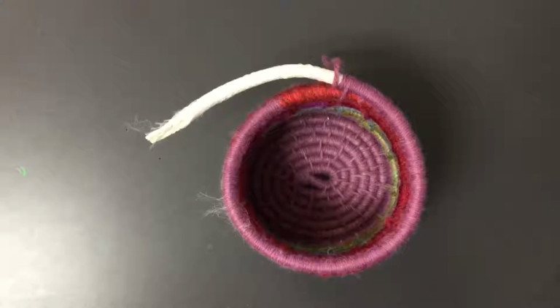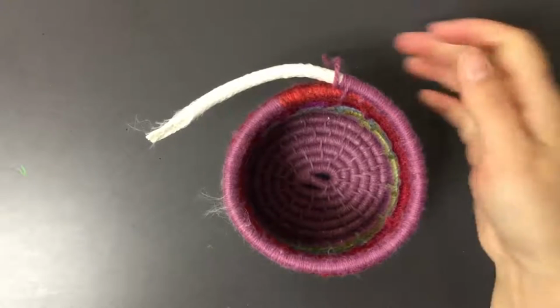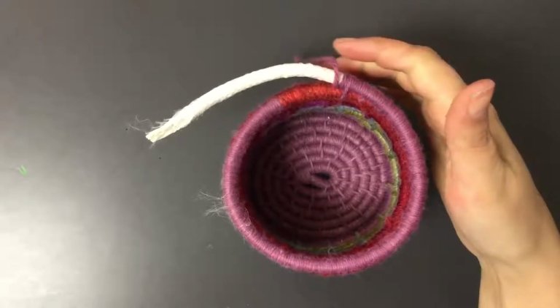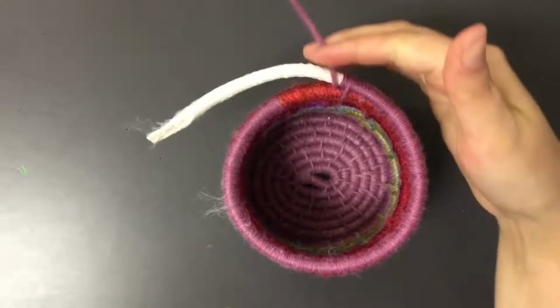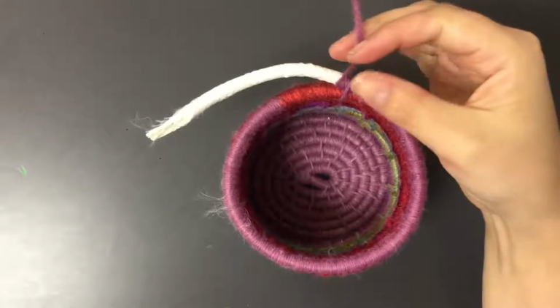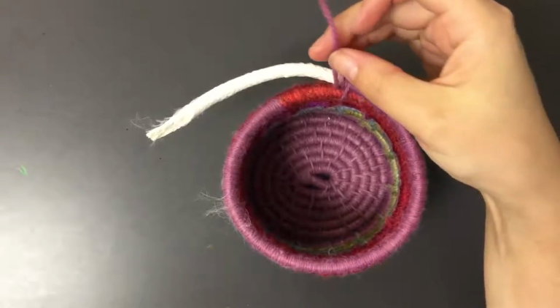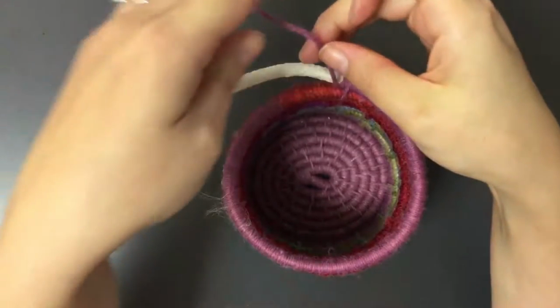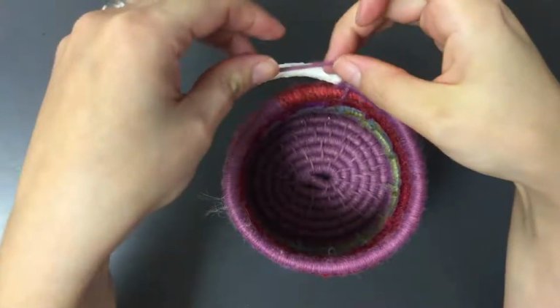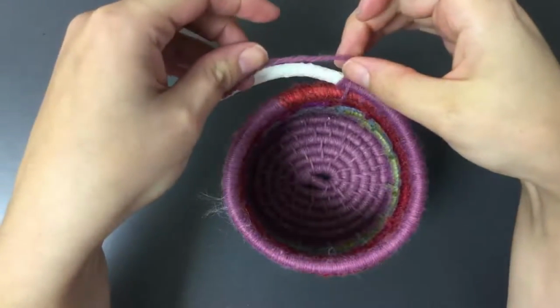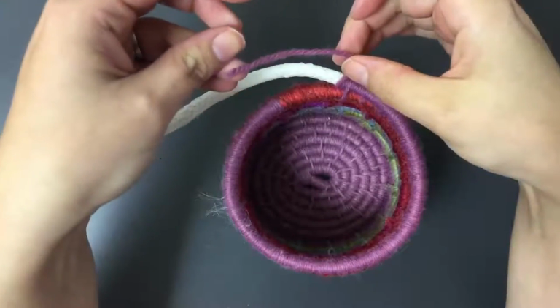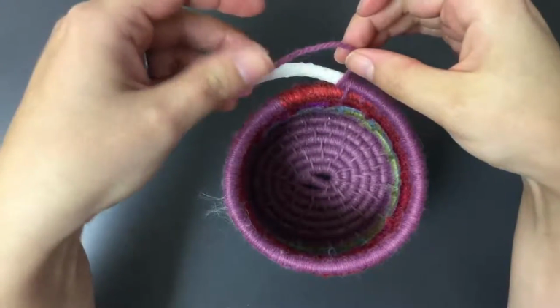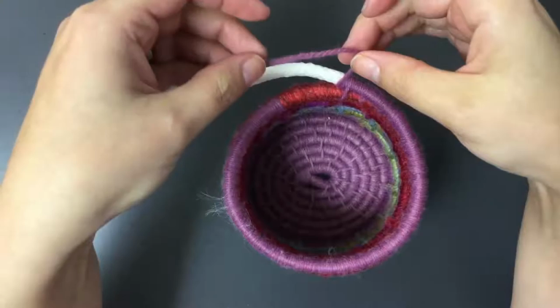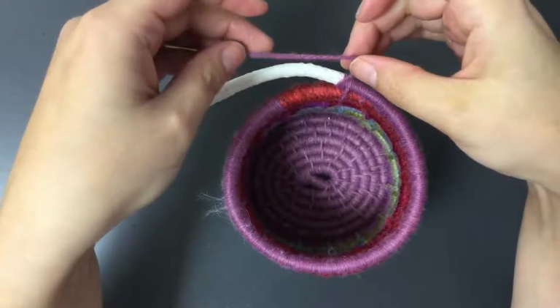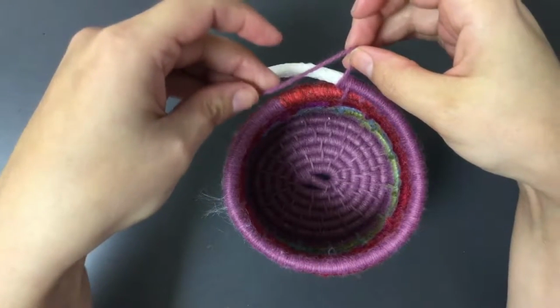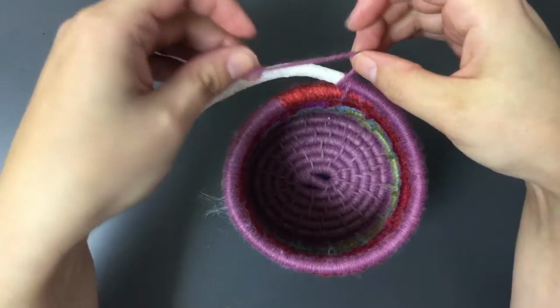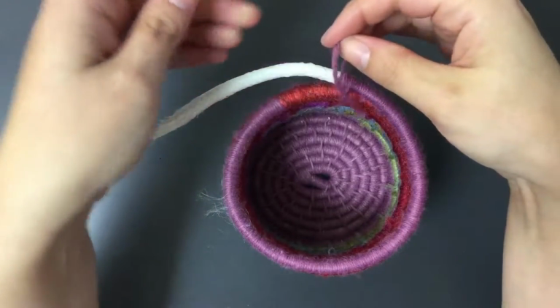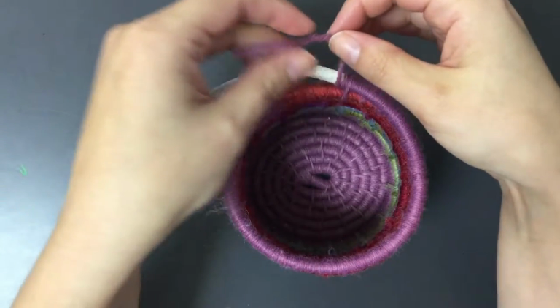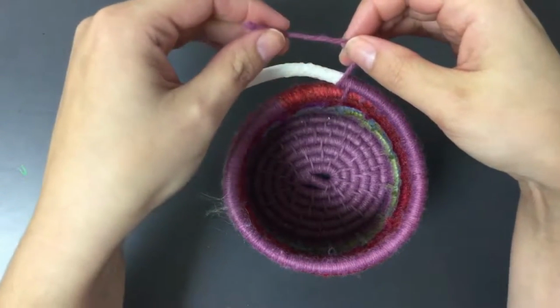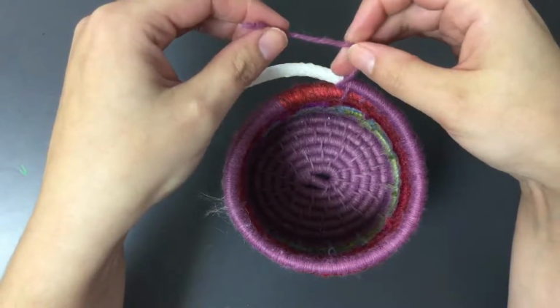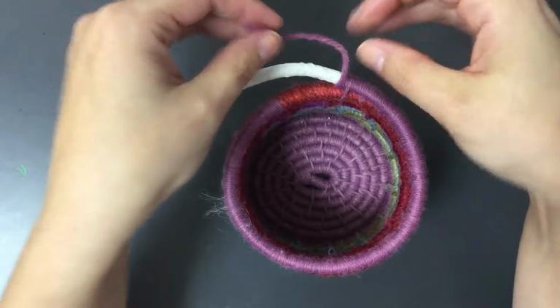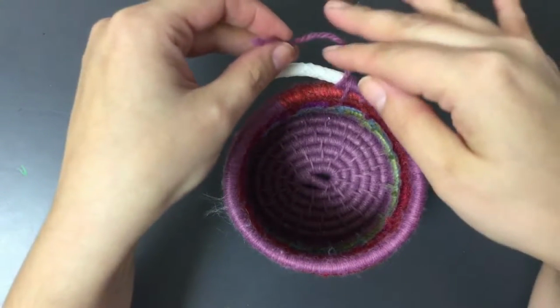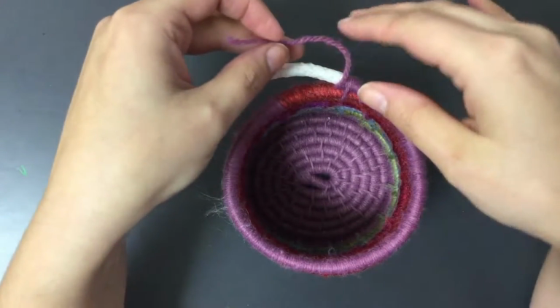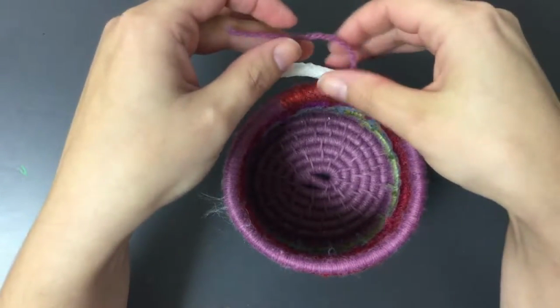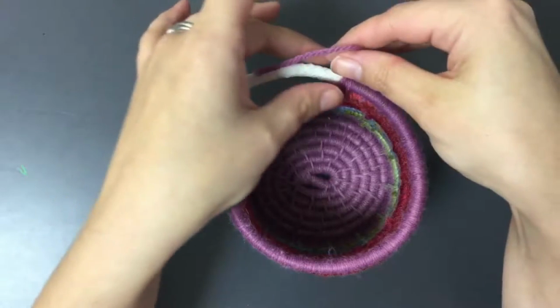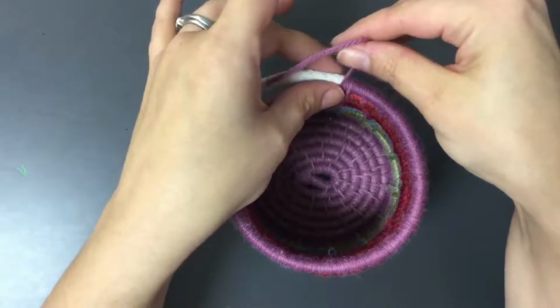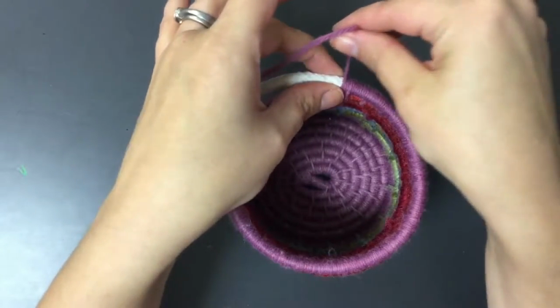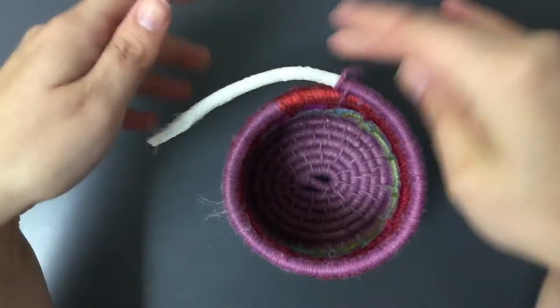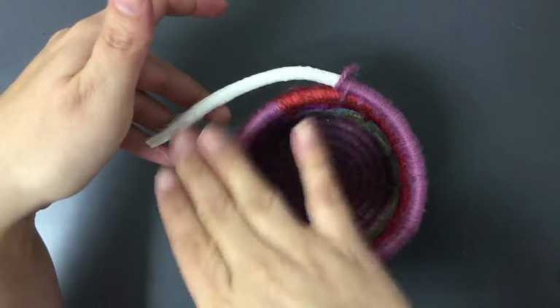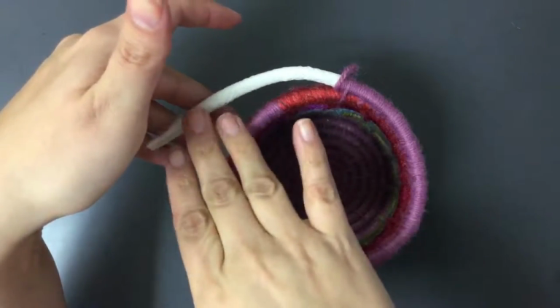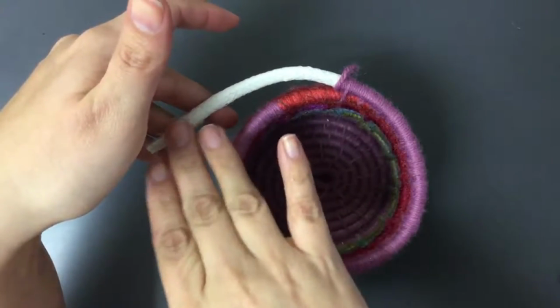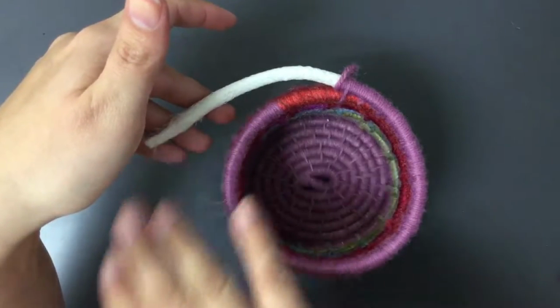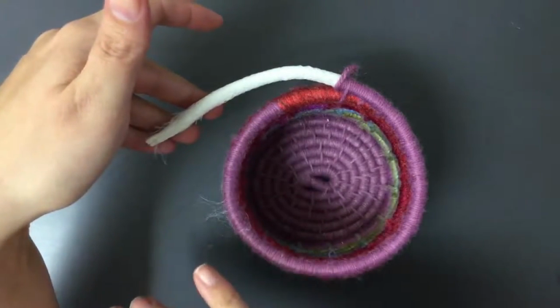The first thing you need to look at is whether or not you have enough string. You are going to need several feet of the yarn to finish it off, so if you only have a little bit left I would consider starting a new piece of string before you get too far towards the end.